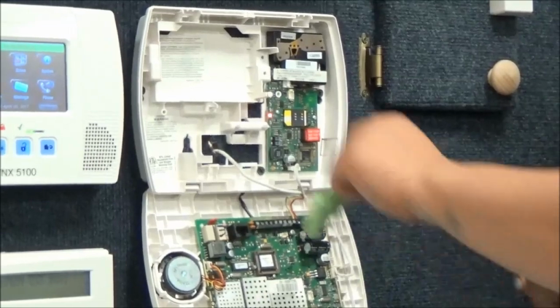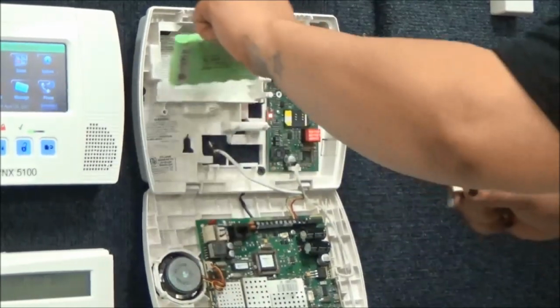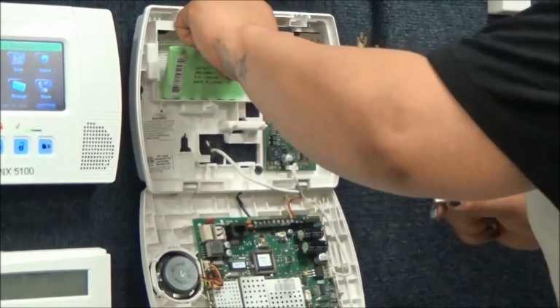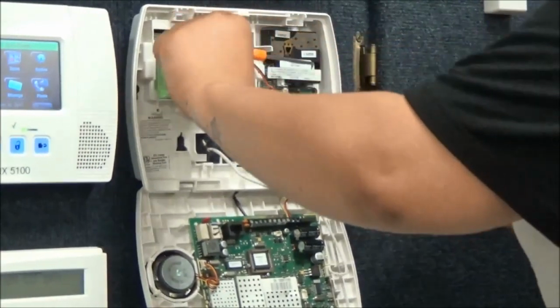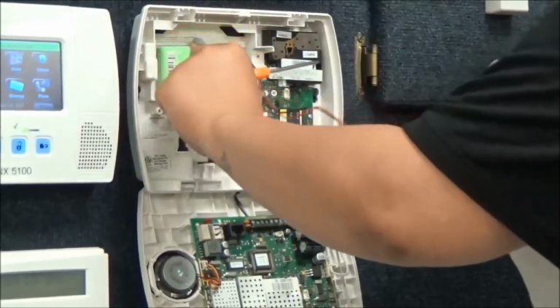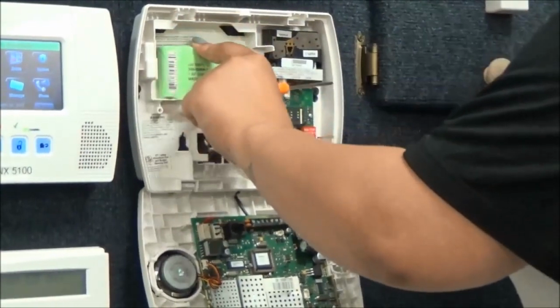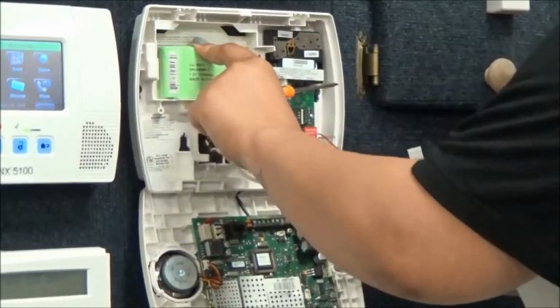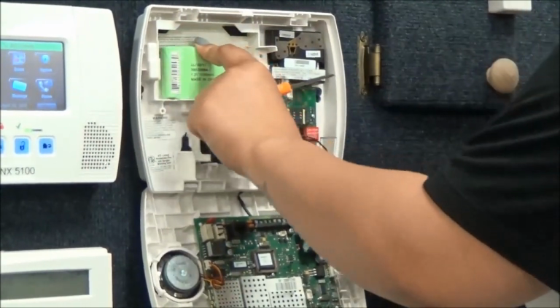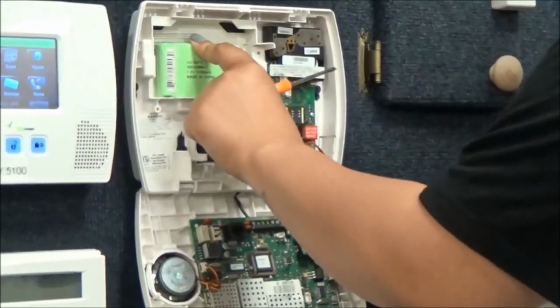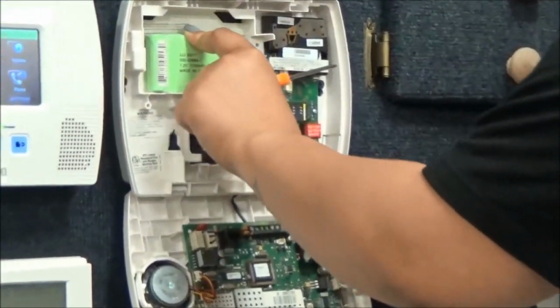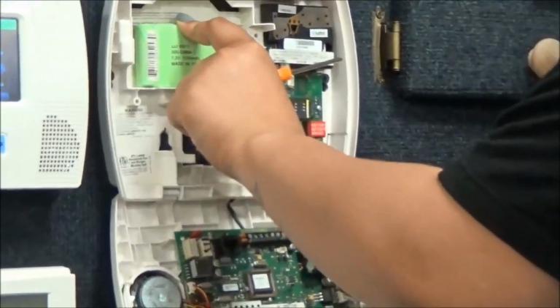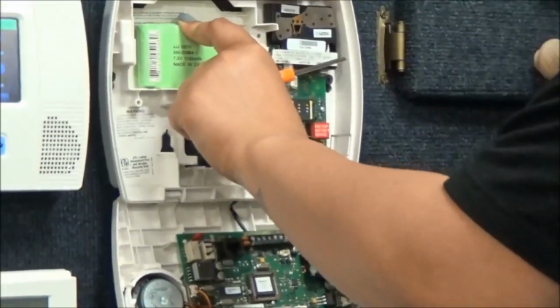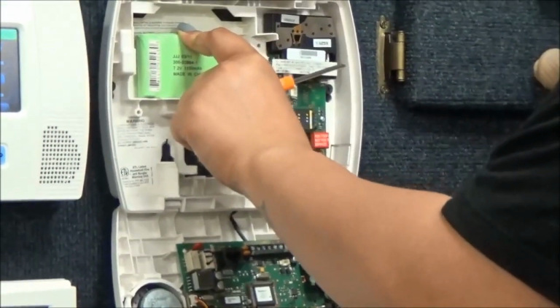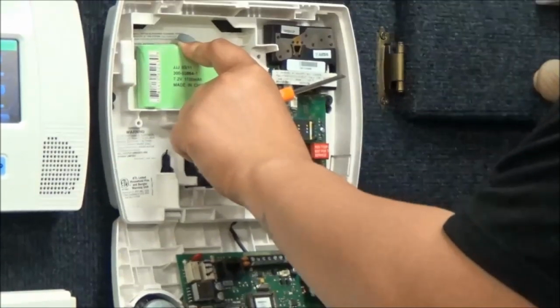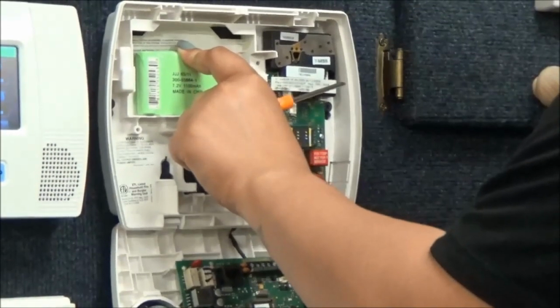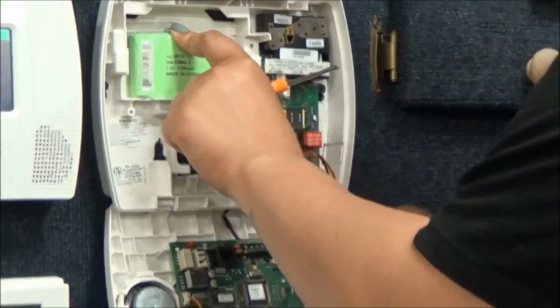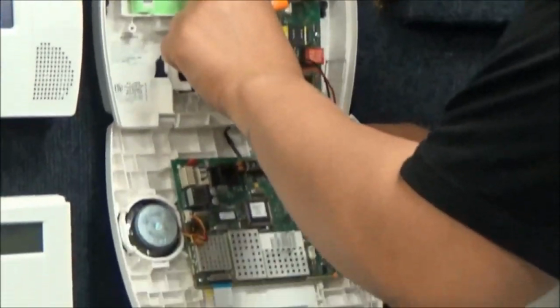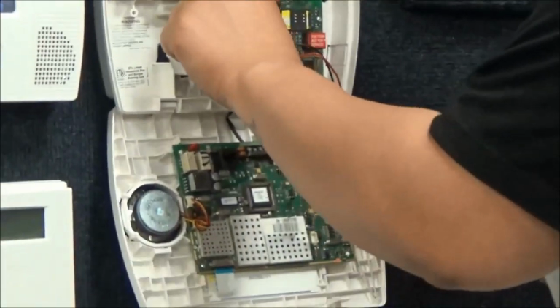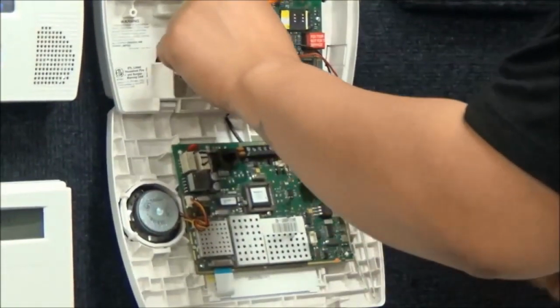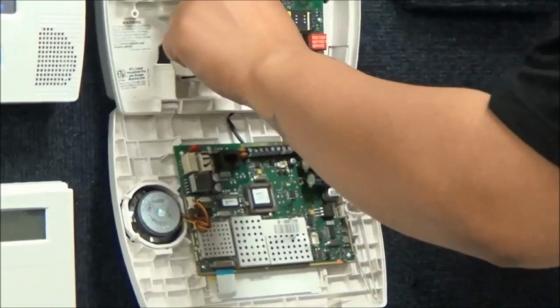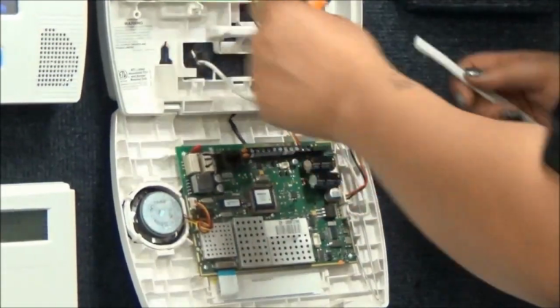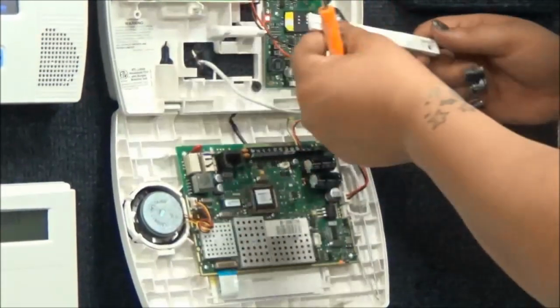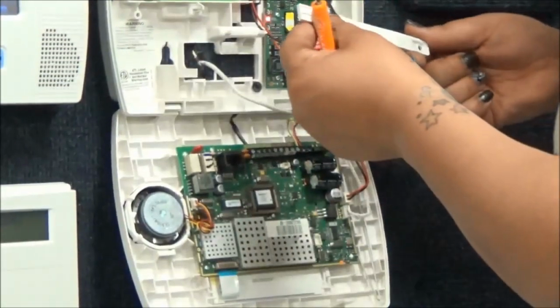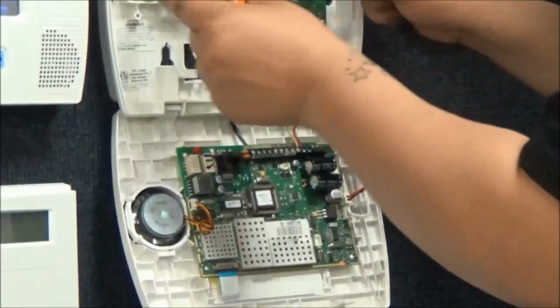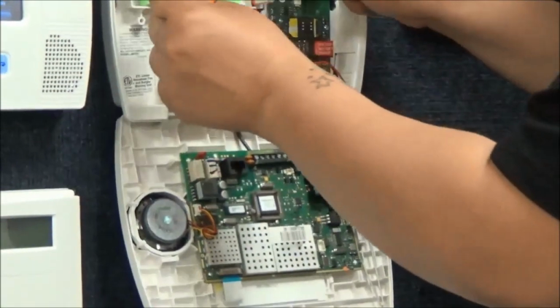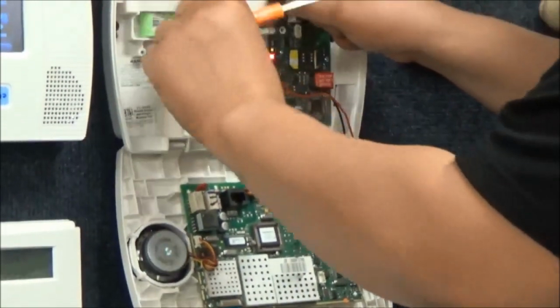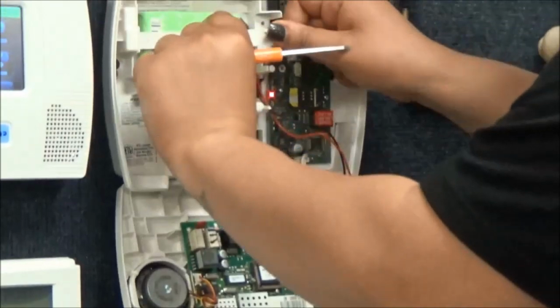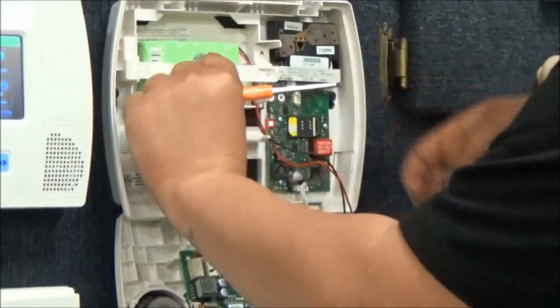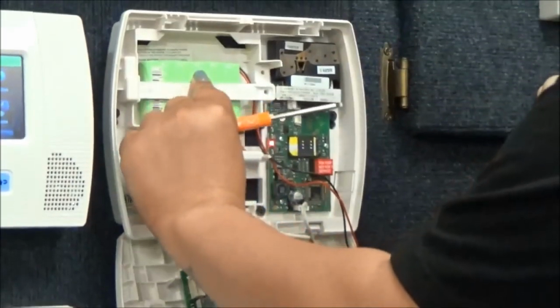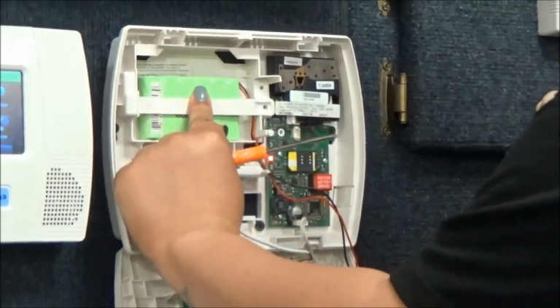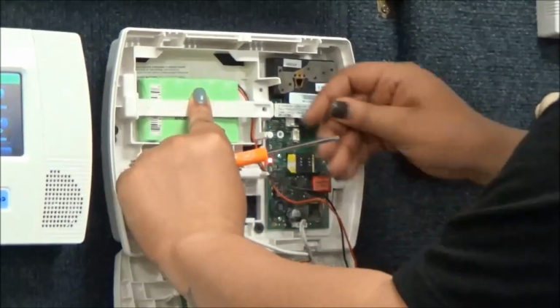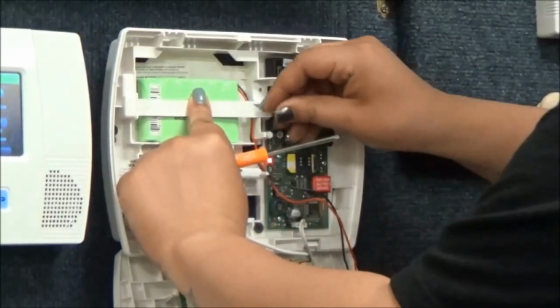Insert the new battery and plug the clip into the motherboard. Reconnect the plate back to the battery.